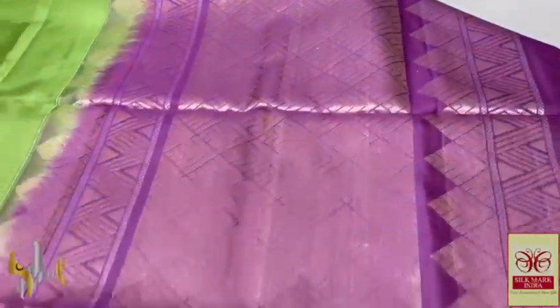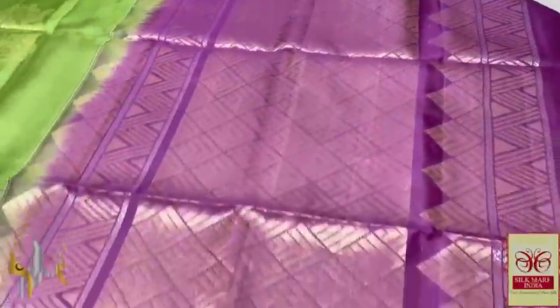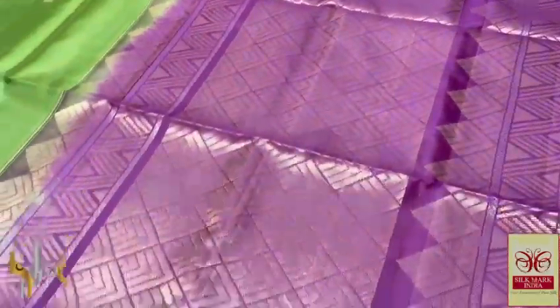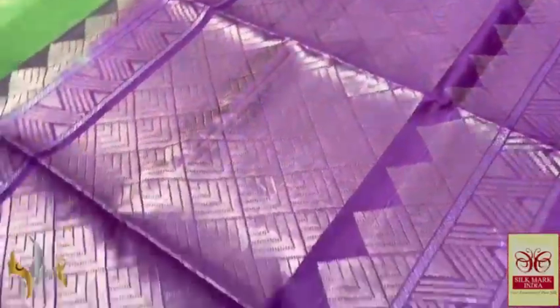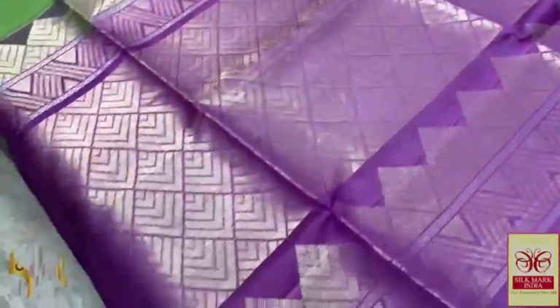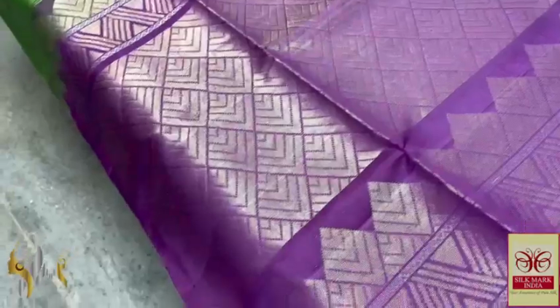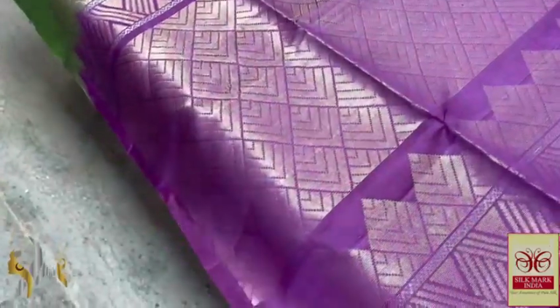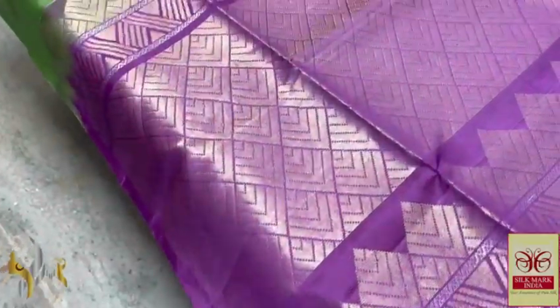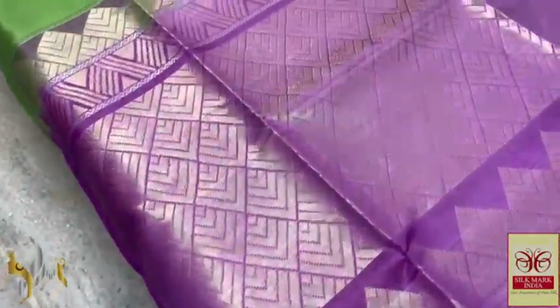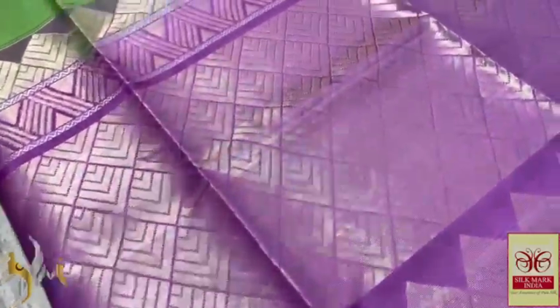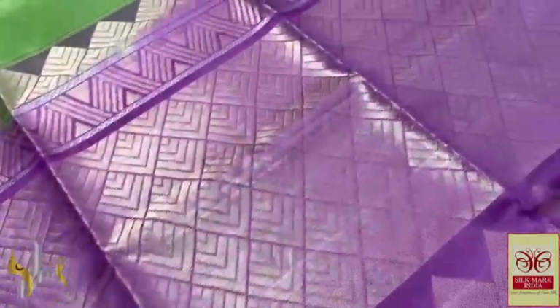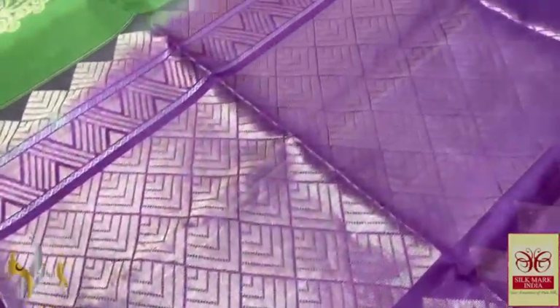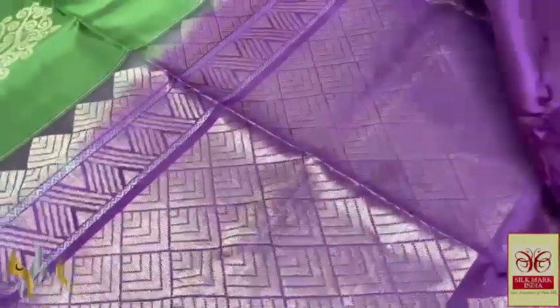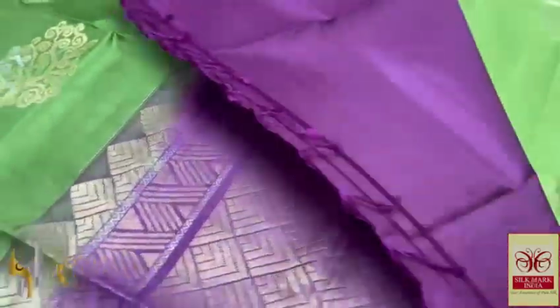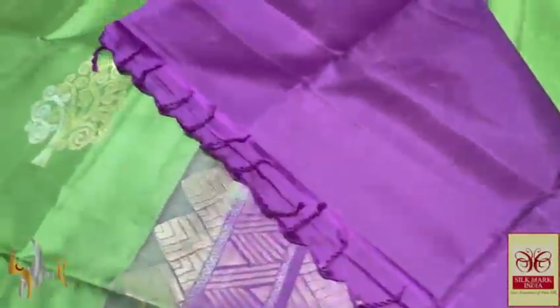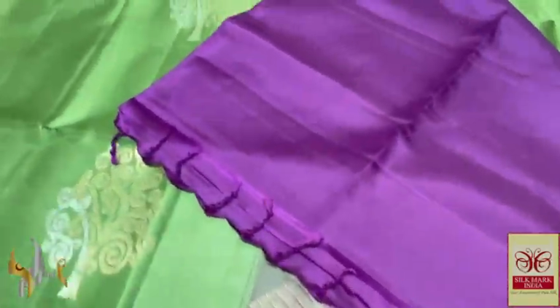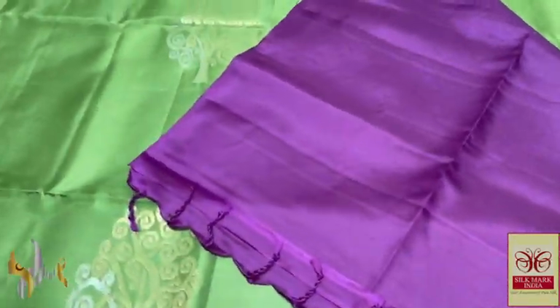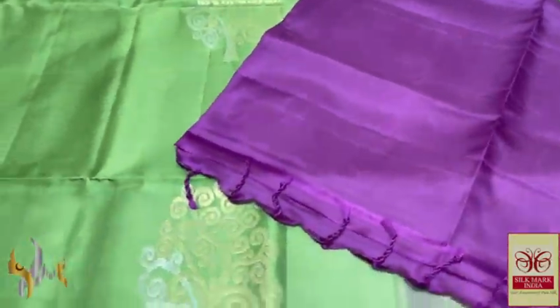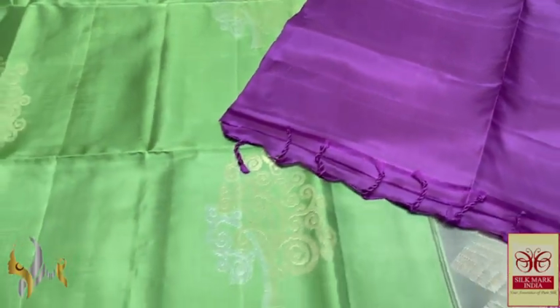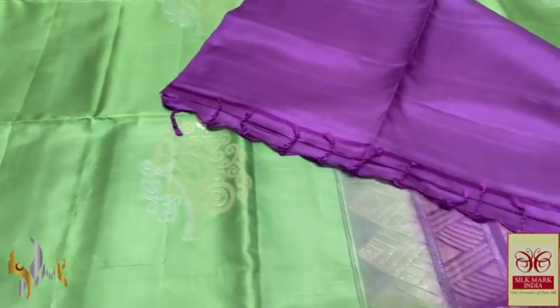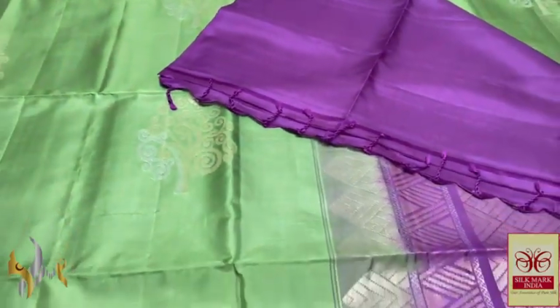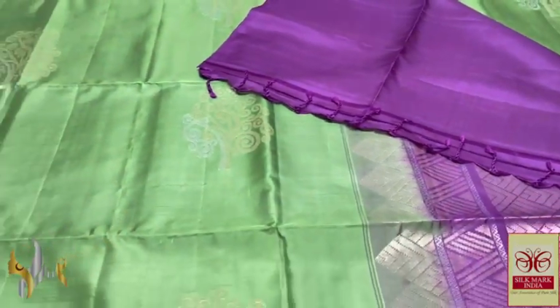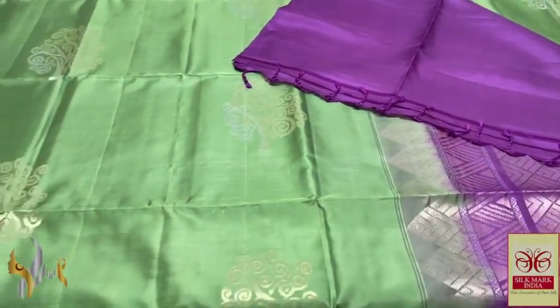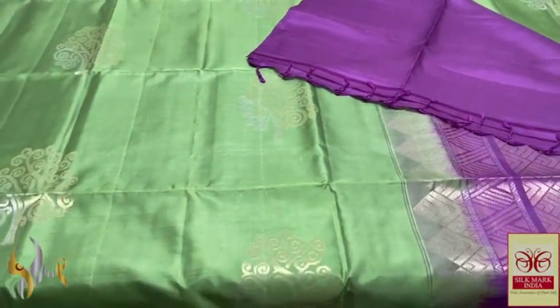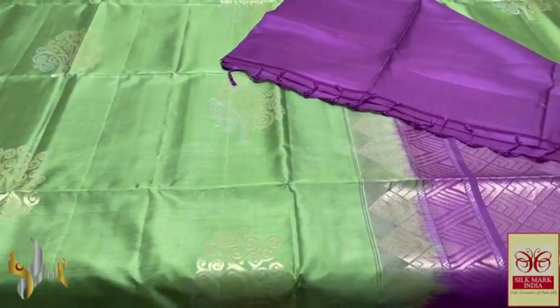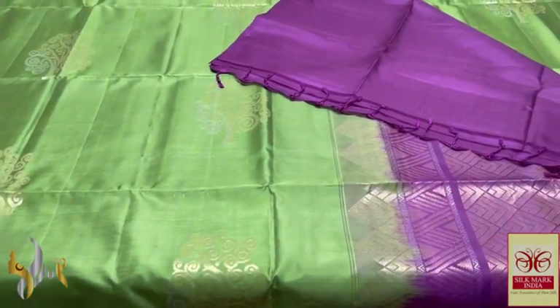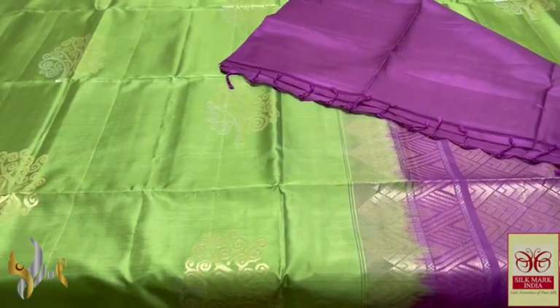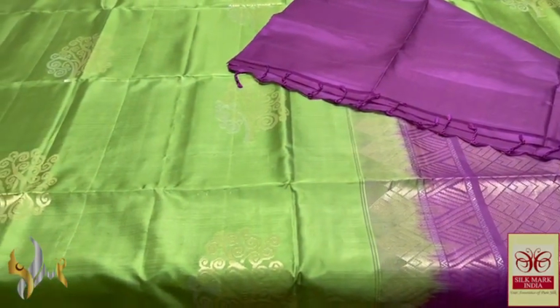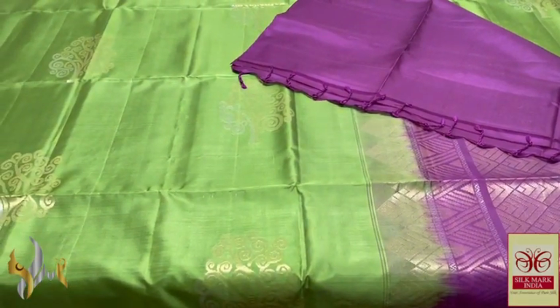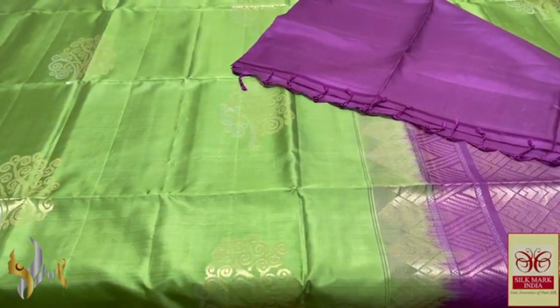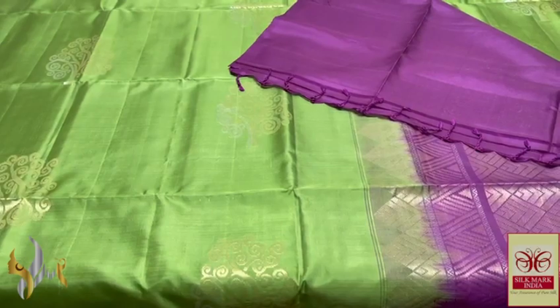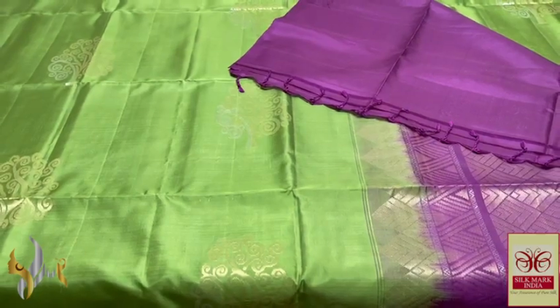The pallu and blouse piece are here — purple shade, gold and silver saree again, beautiful pallu and we have the same pallu color plain blouse piece. The tassels are already made and the saree is a very beautiful combination with authentic silk.